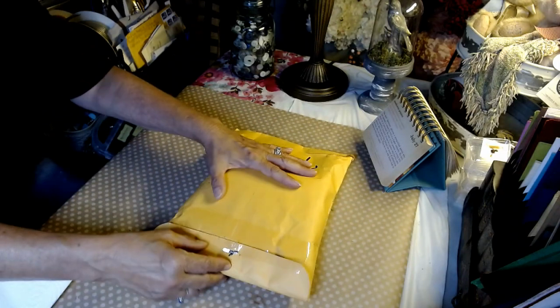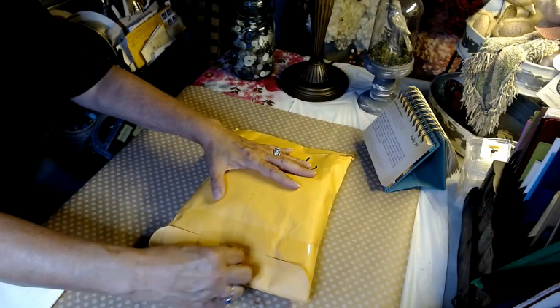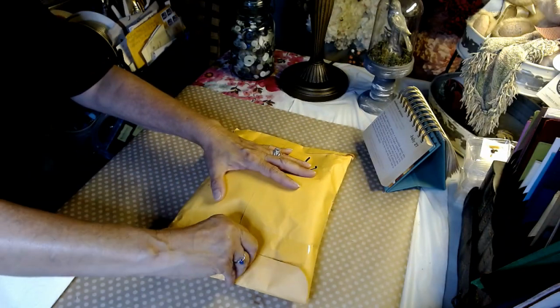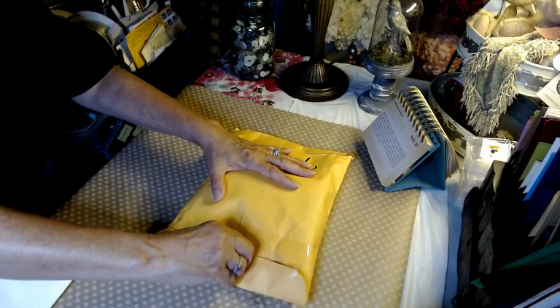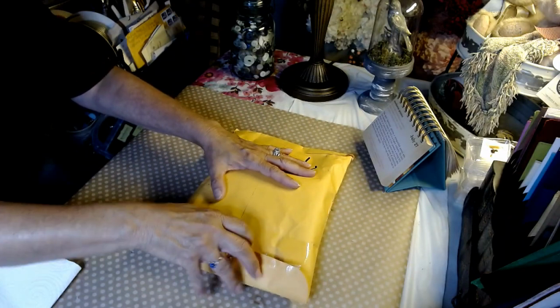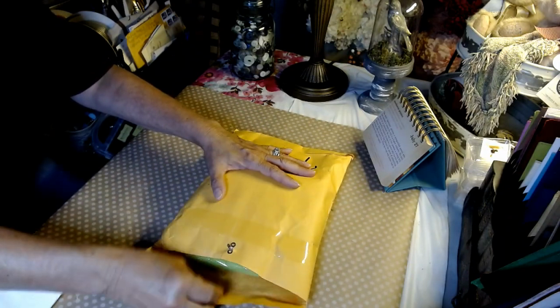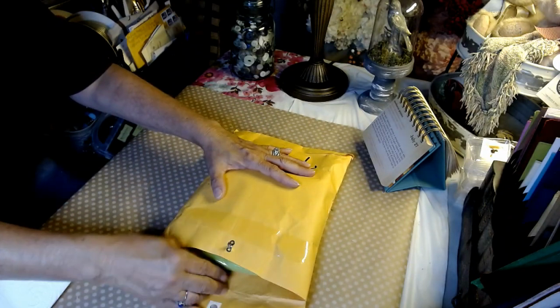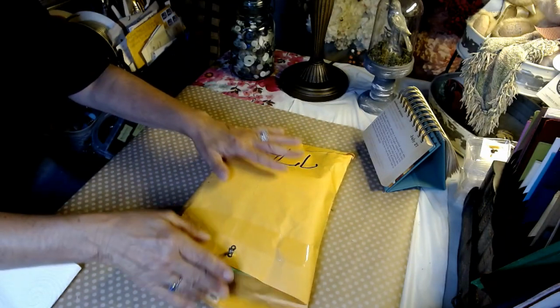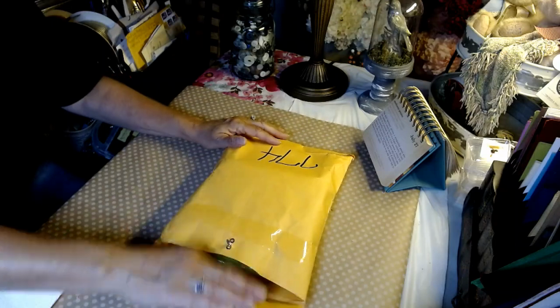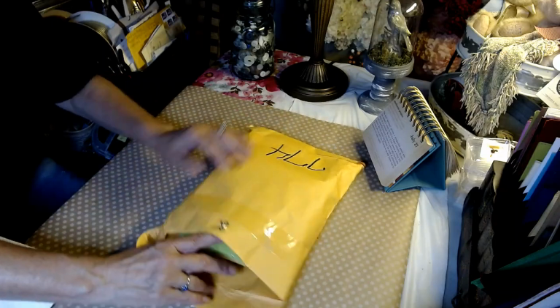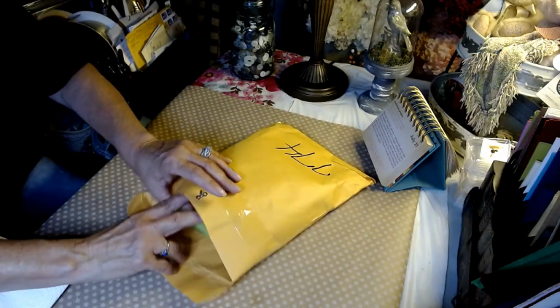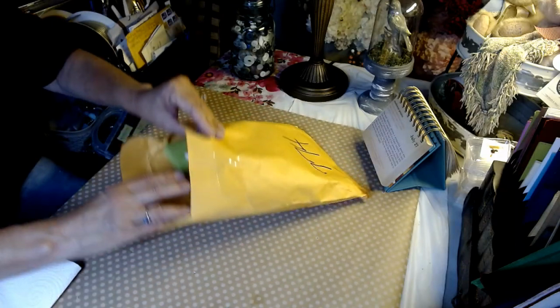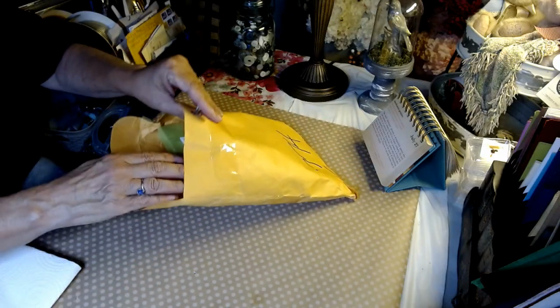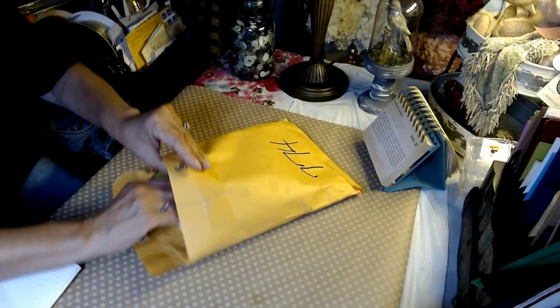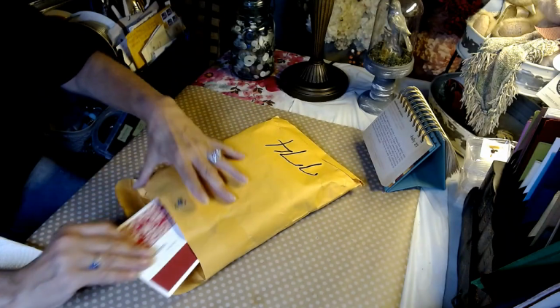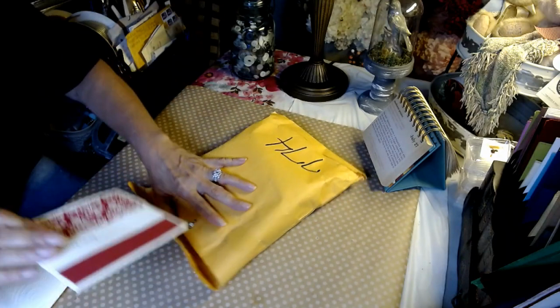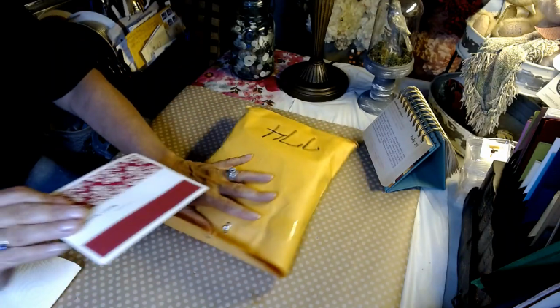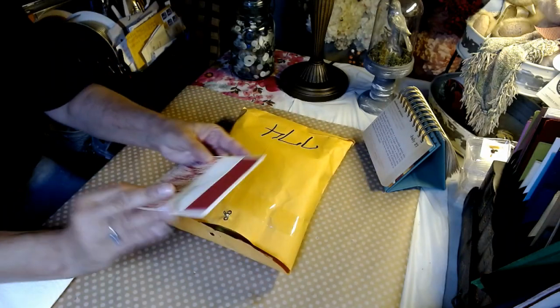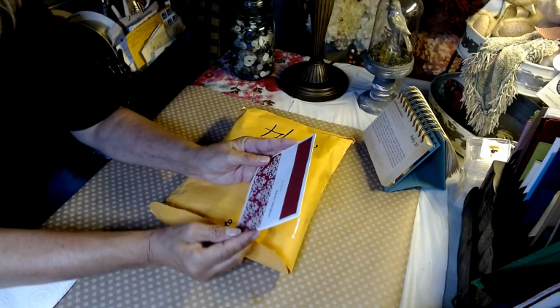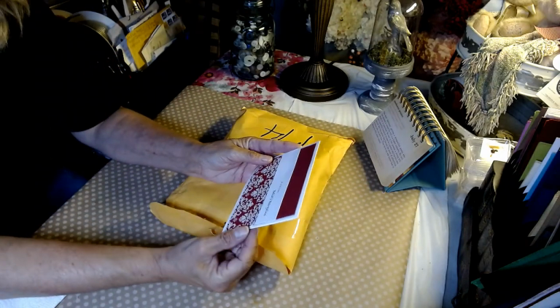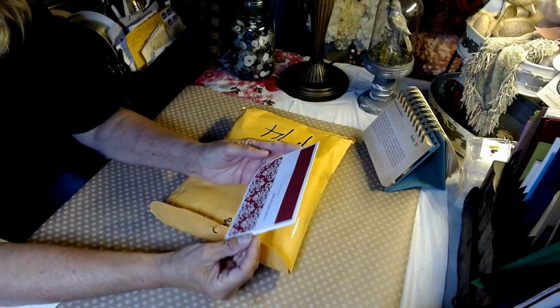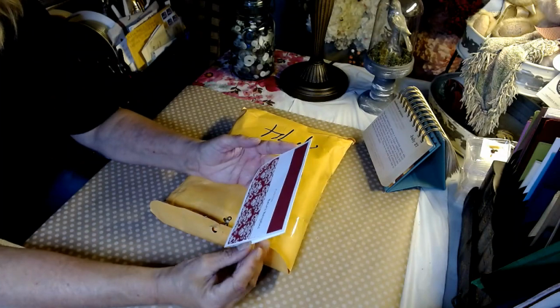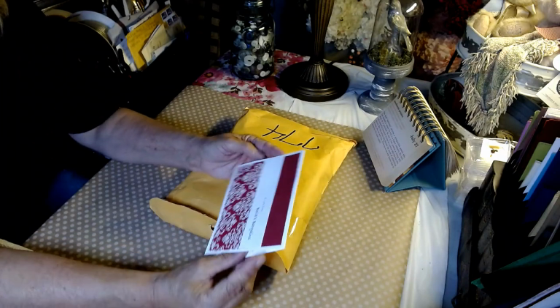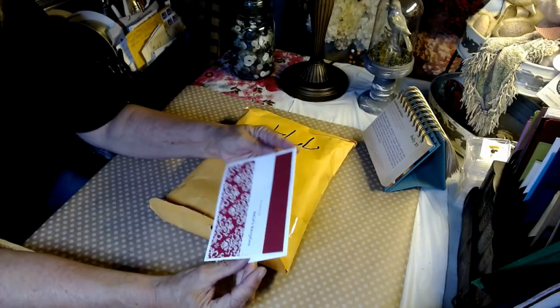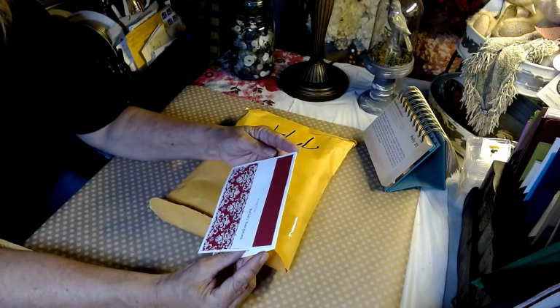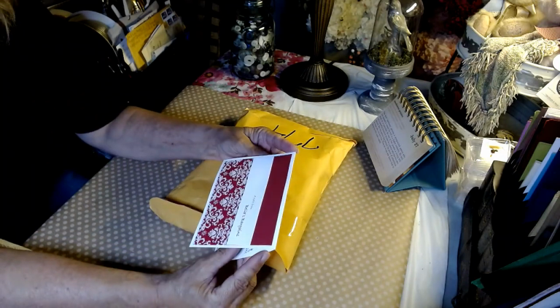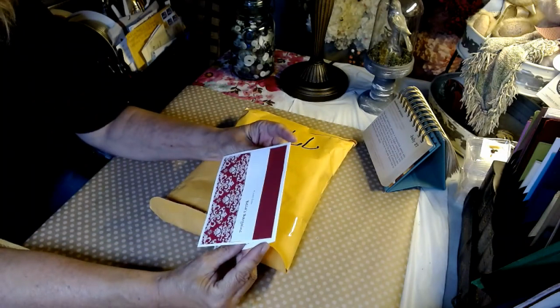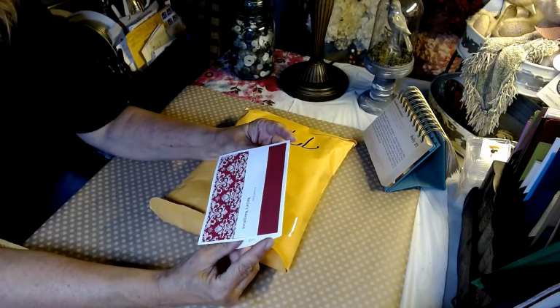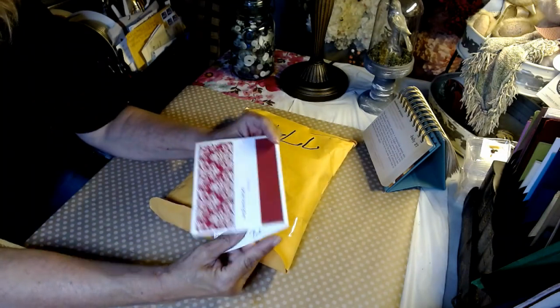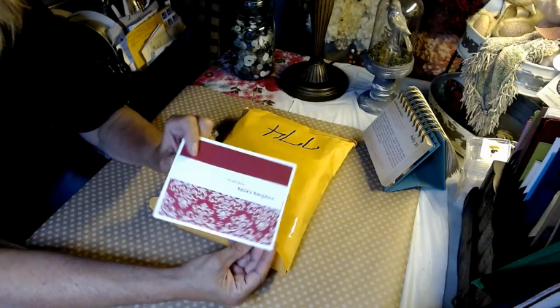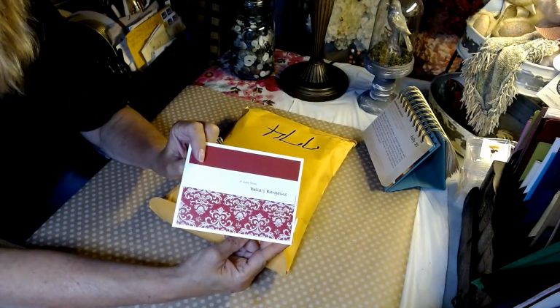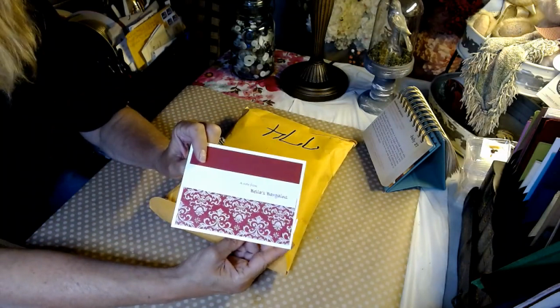Guys, I am super excited. I'm going to open this and see what we have in here. This is a beautiful card — looks like a beautiful homemade card. That's pretty. A note from Bella's Bargains. It's really cool.